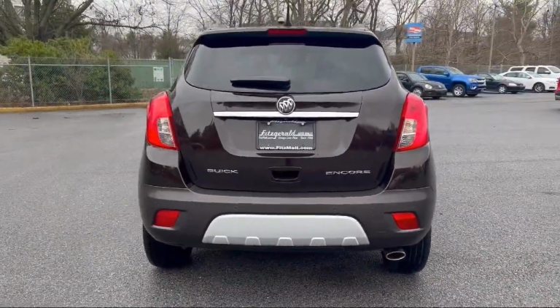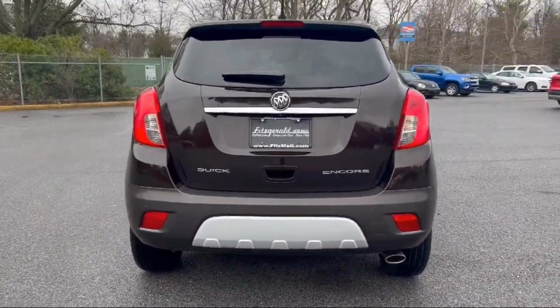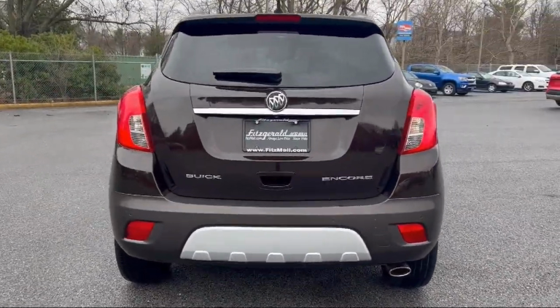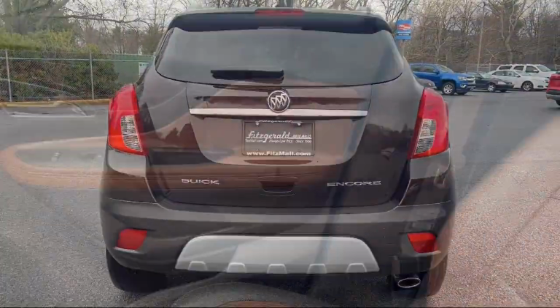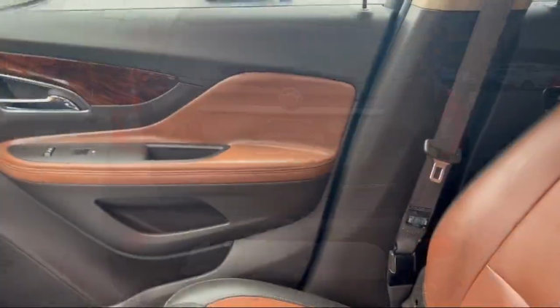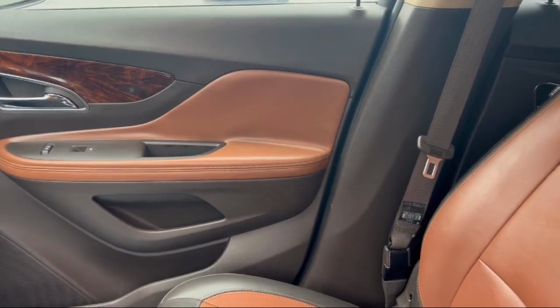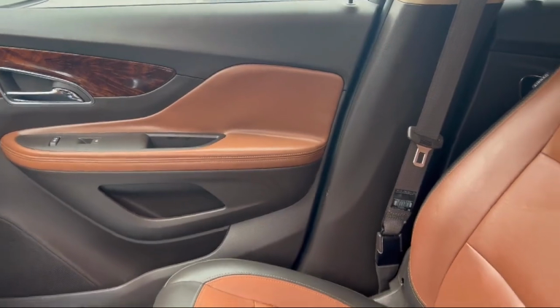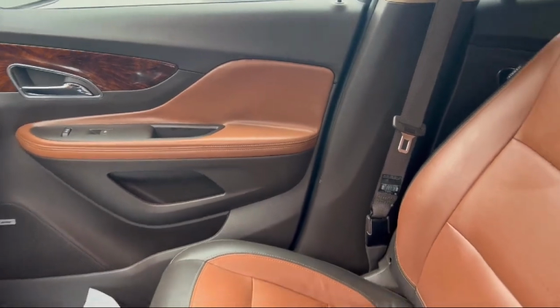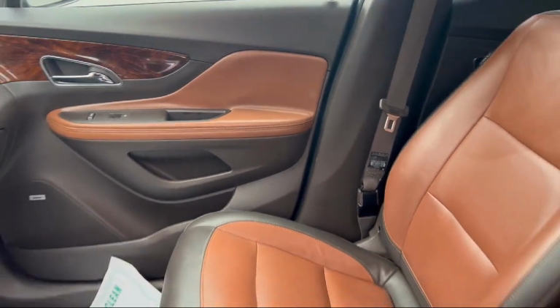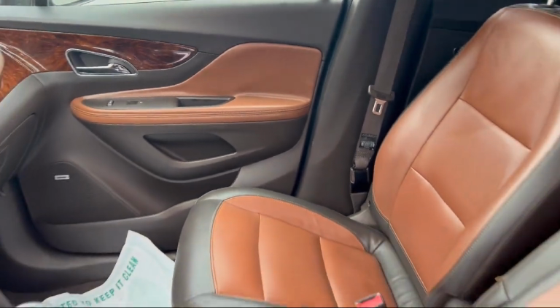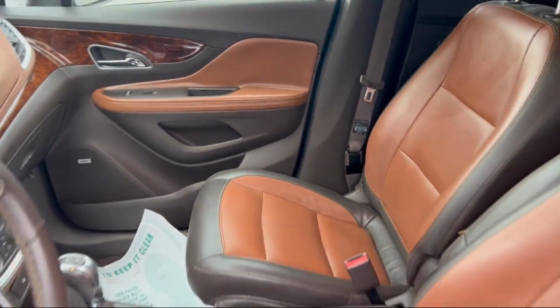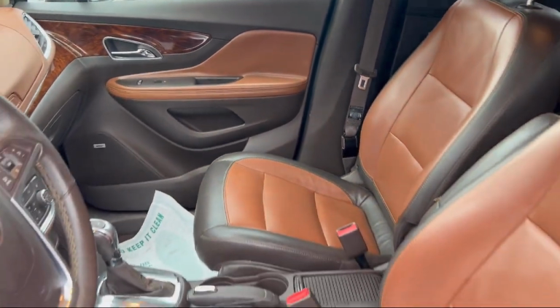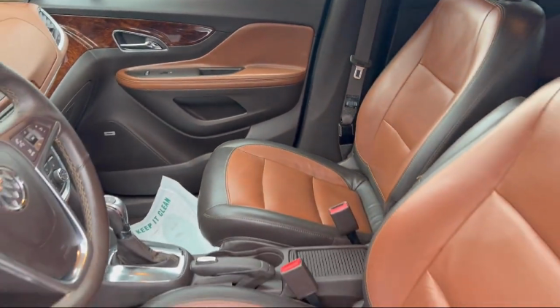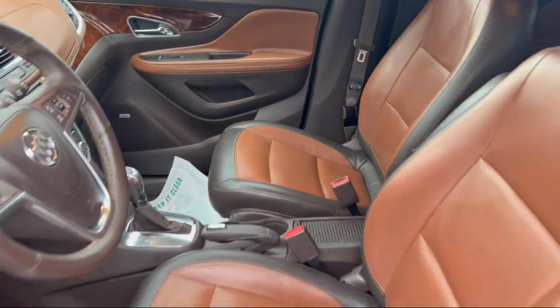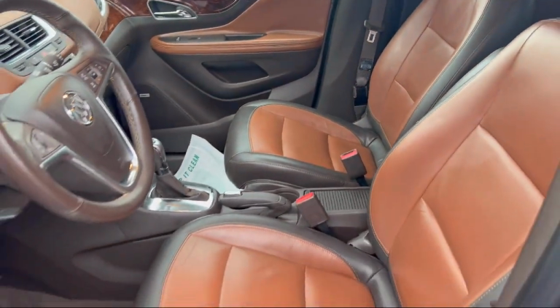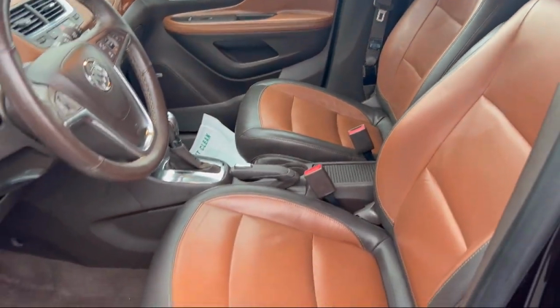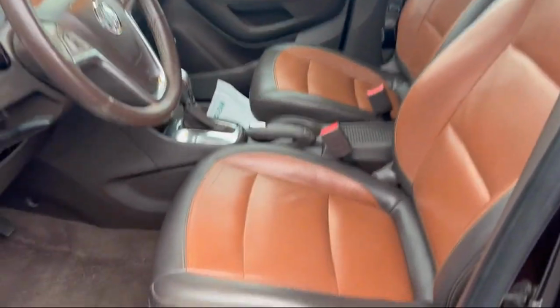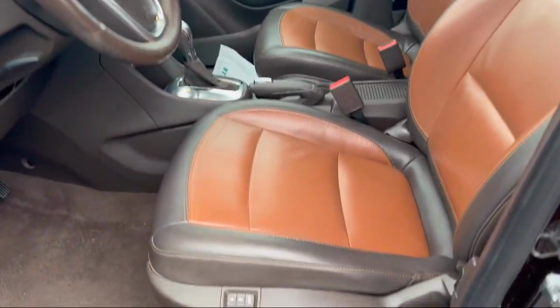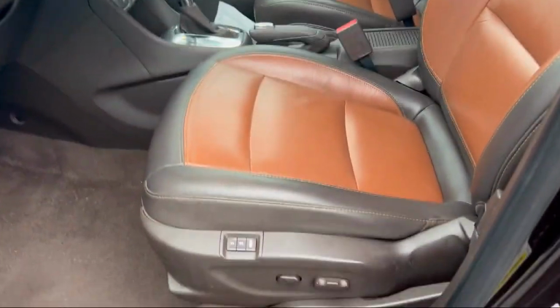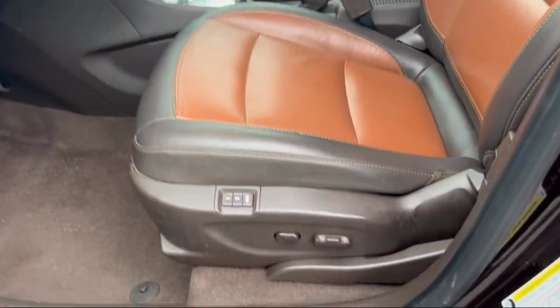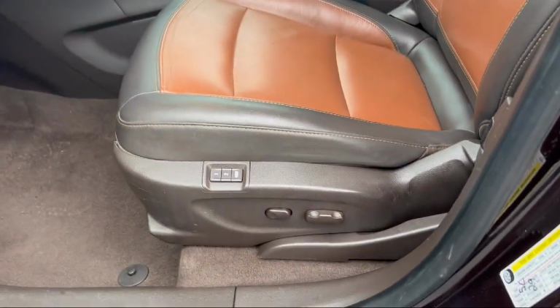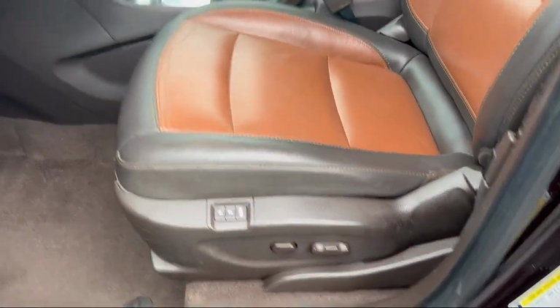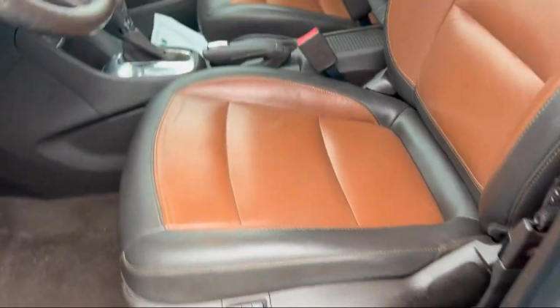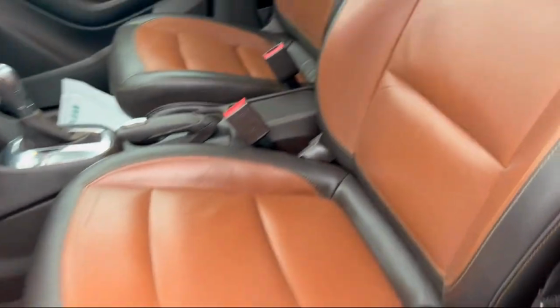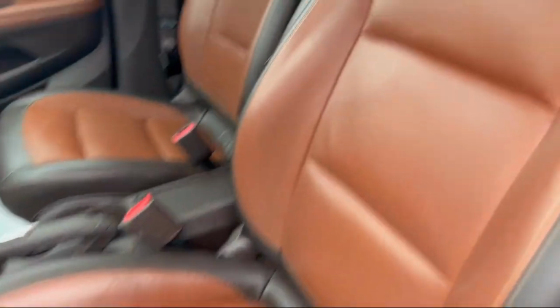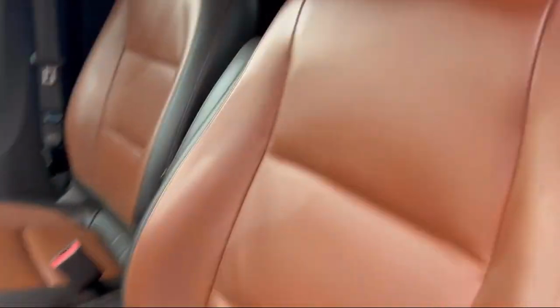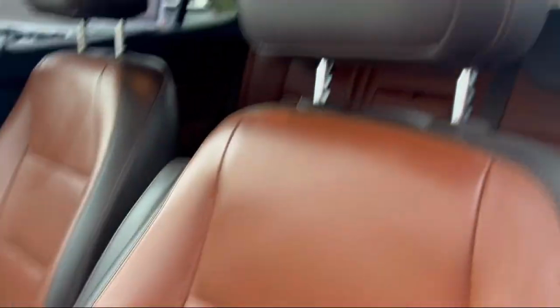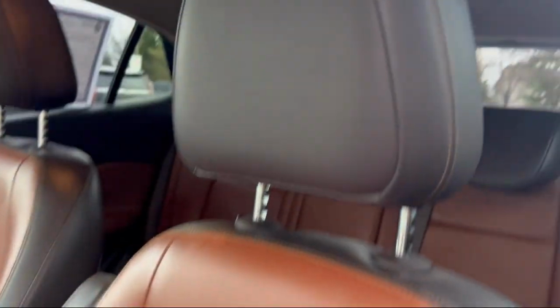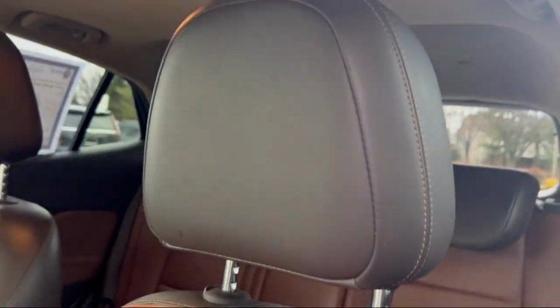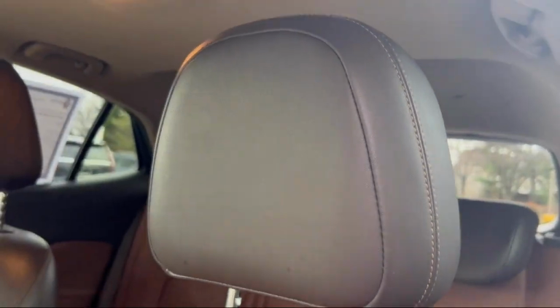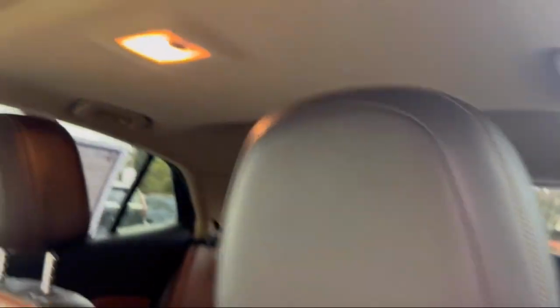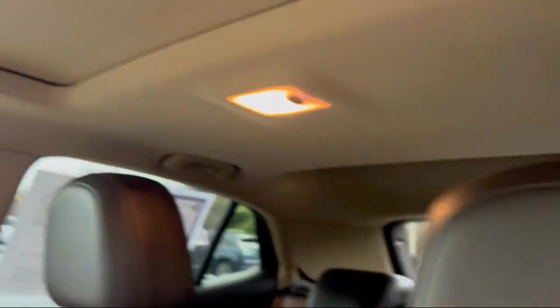It also features rear side curtain airbags, lane deviation sensors, front side airbags, power door locks anti-lockout, electronic brake force distribution, and much more.